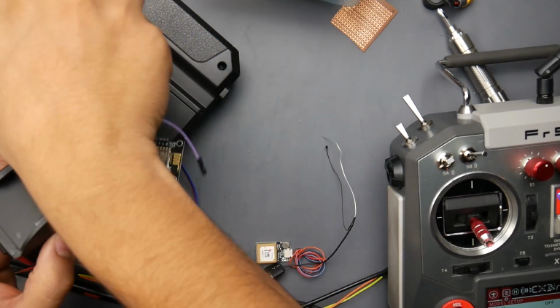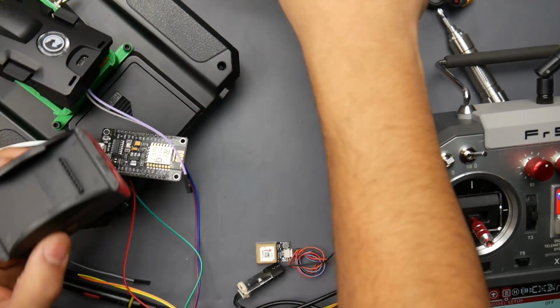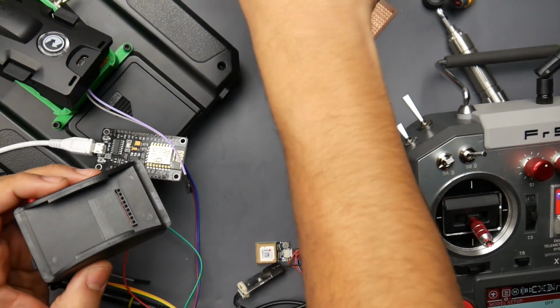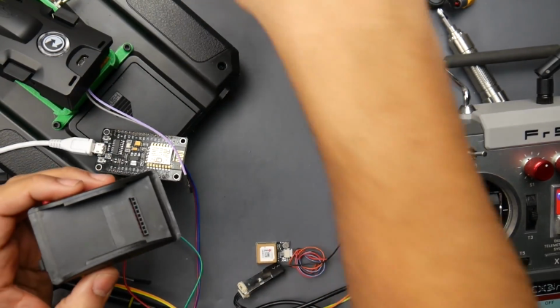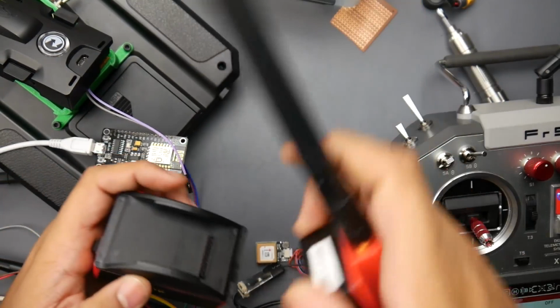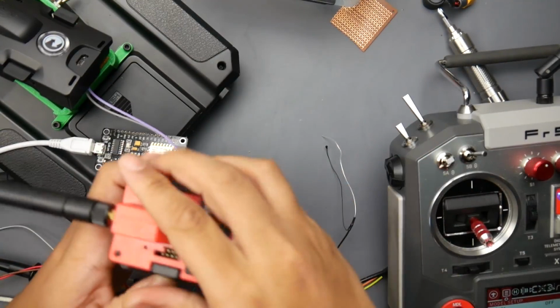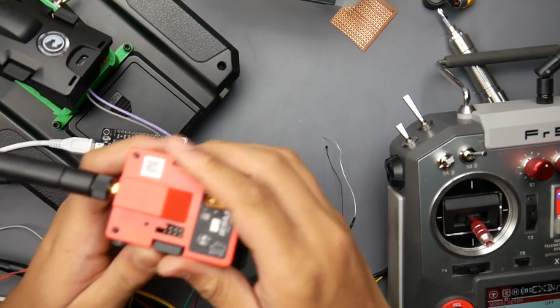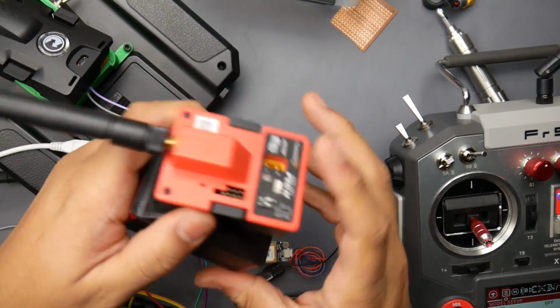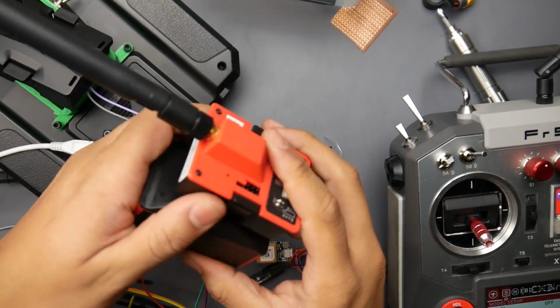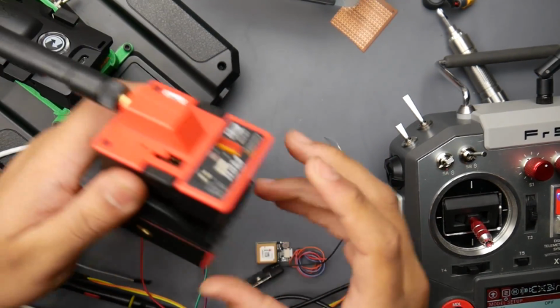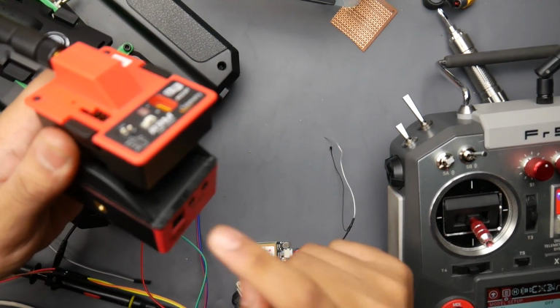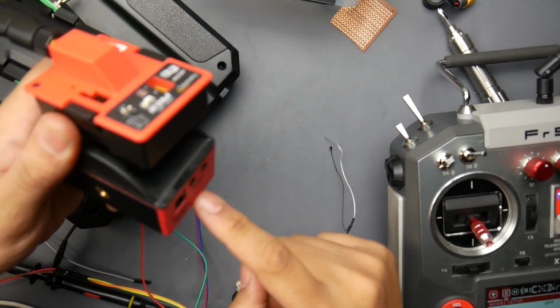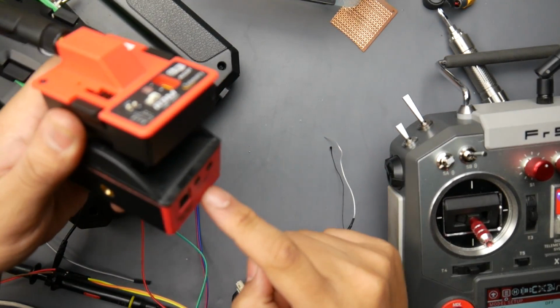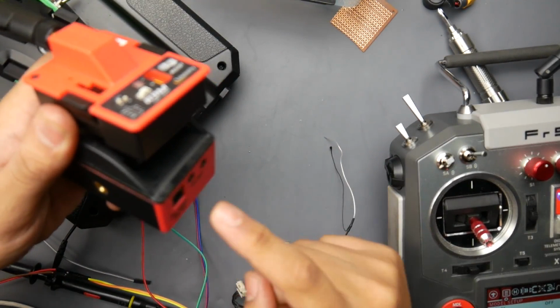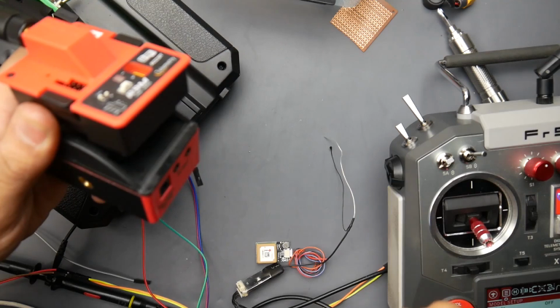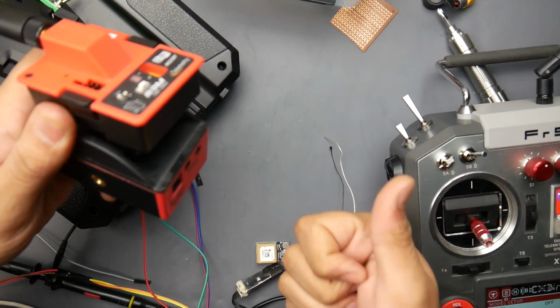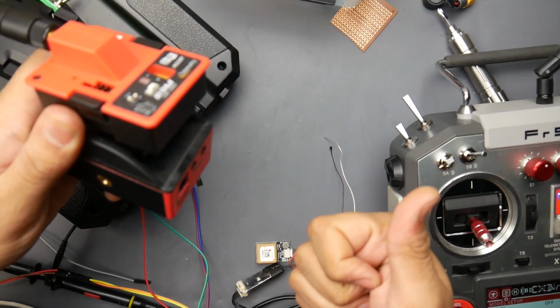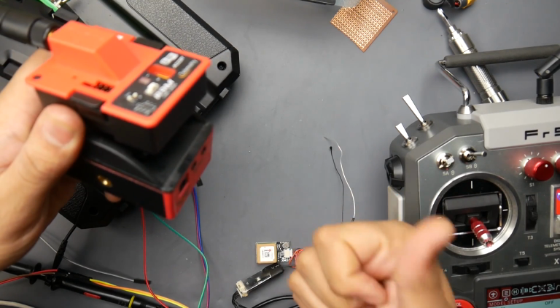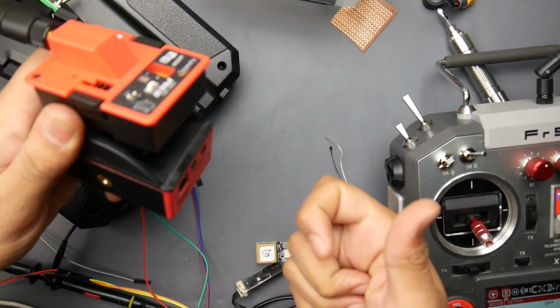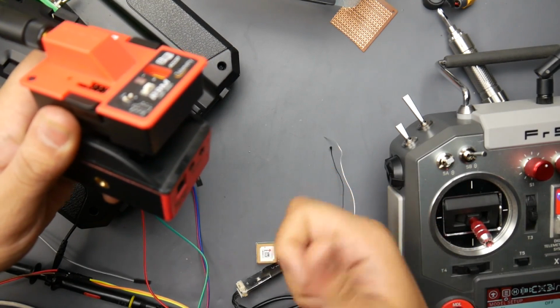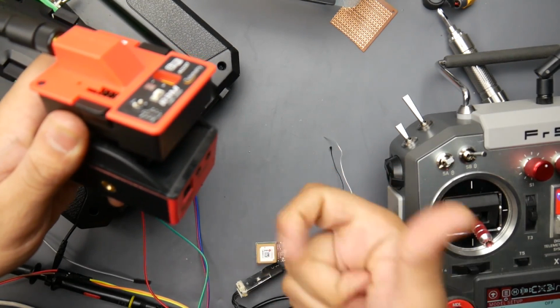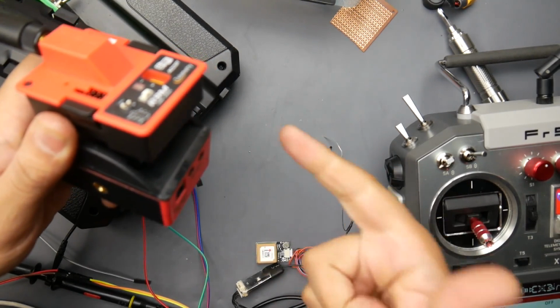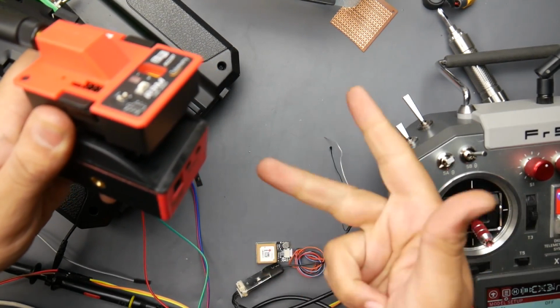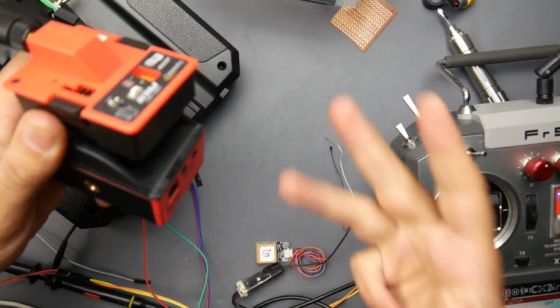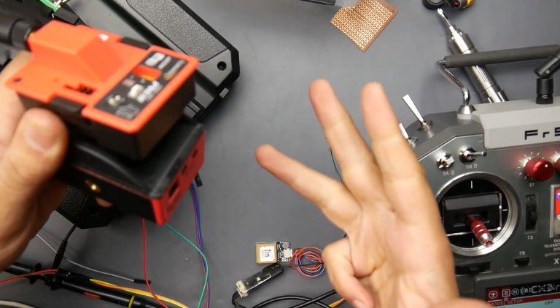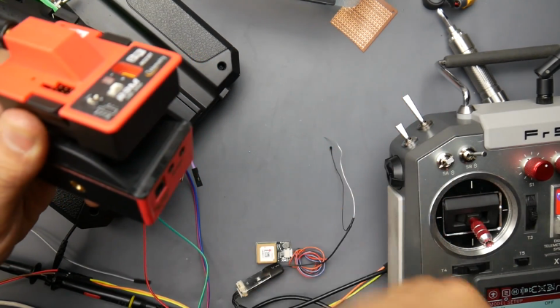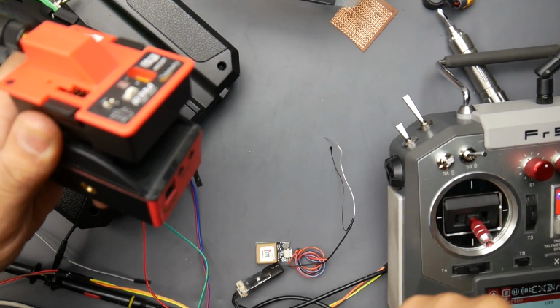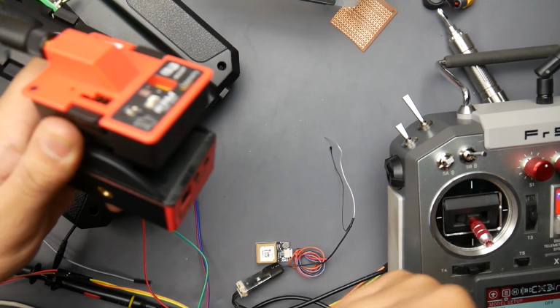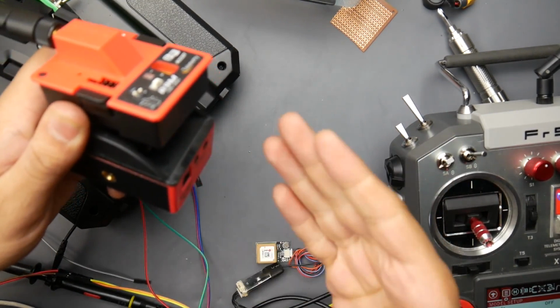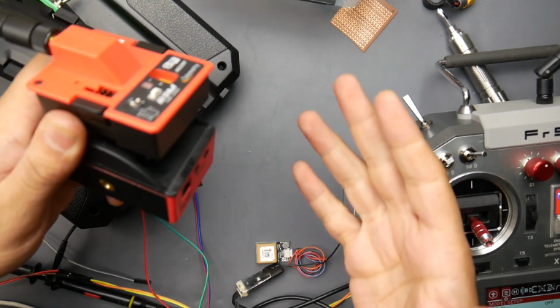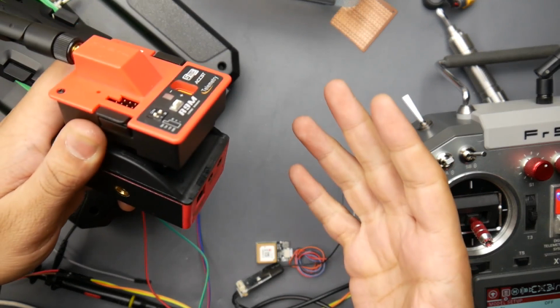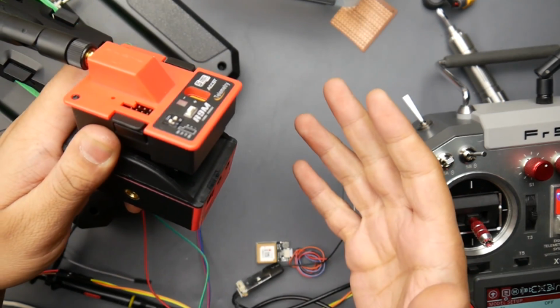For example, the R9 module just like this. It'll have a USB port here where you can put Xbox 360 controls, Xbox One controllers, PS3, PS4 controllers, custom joysticks for PCs.